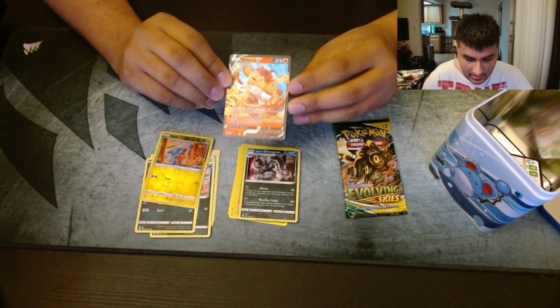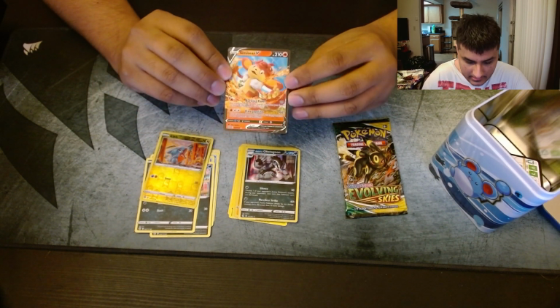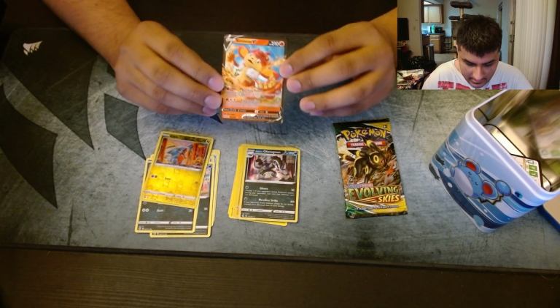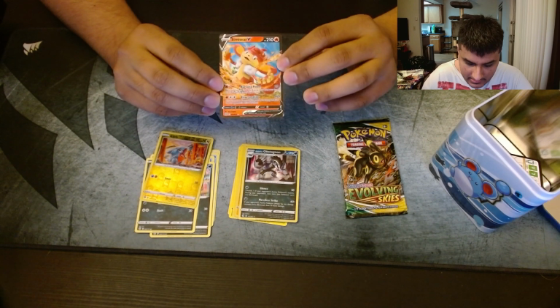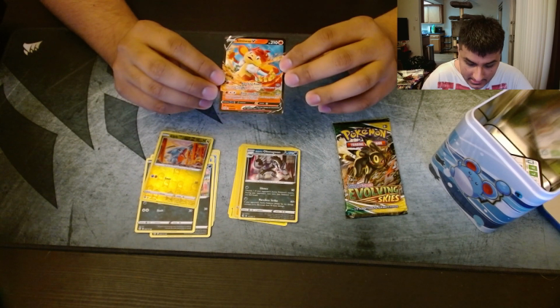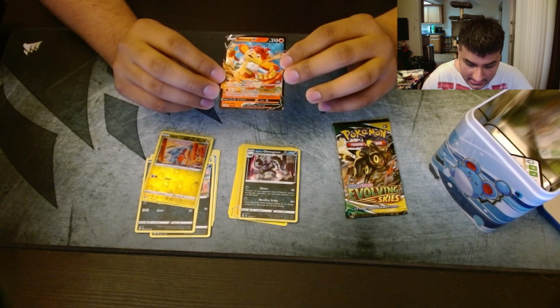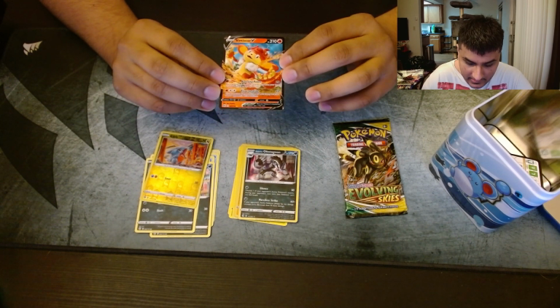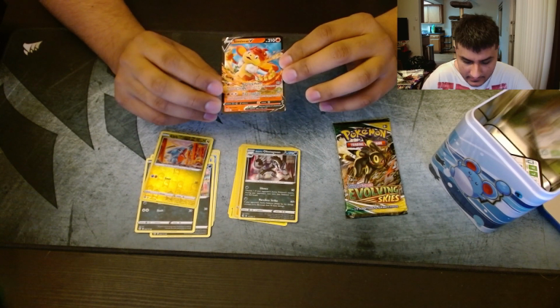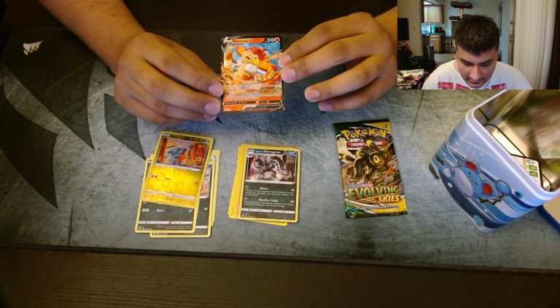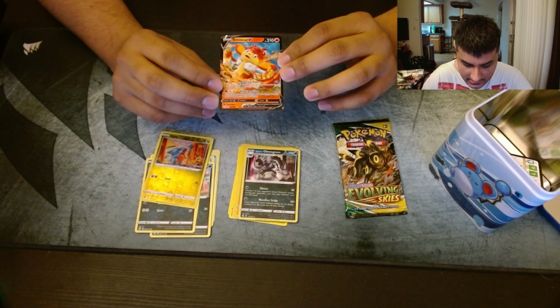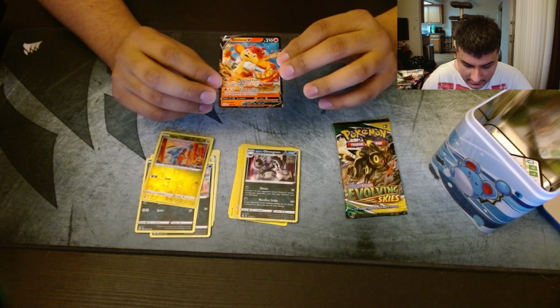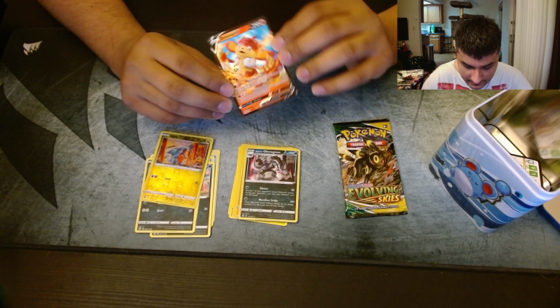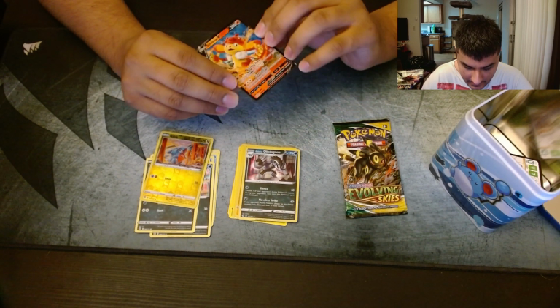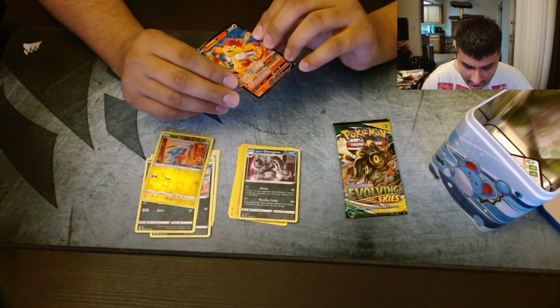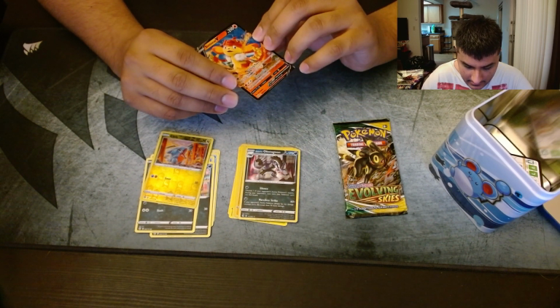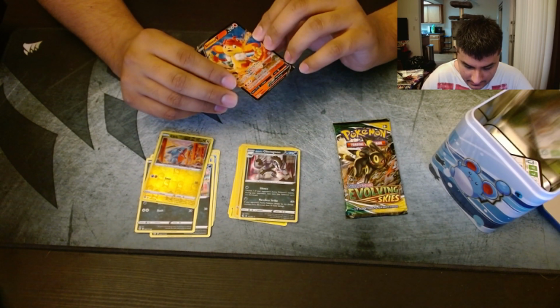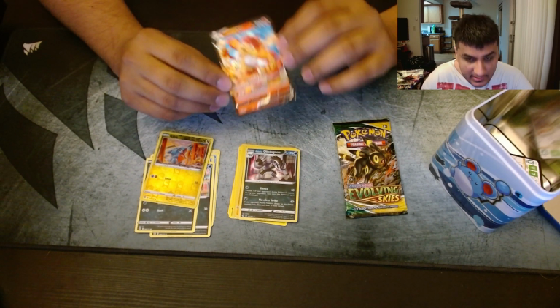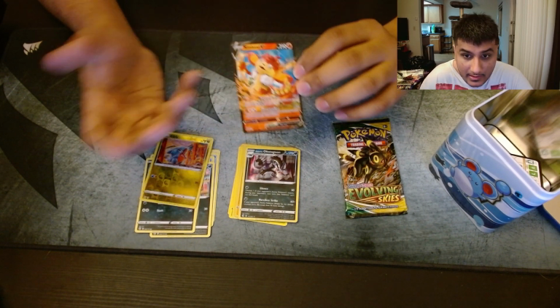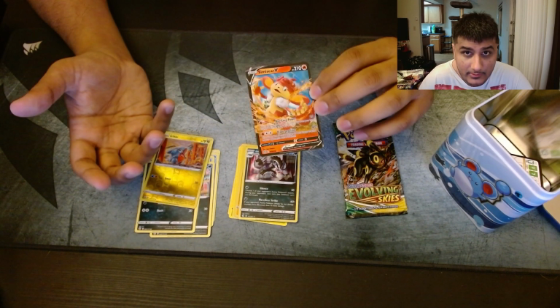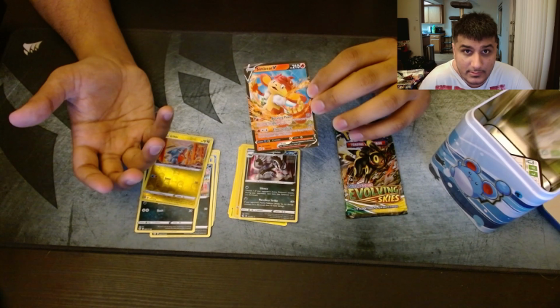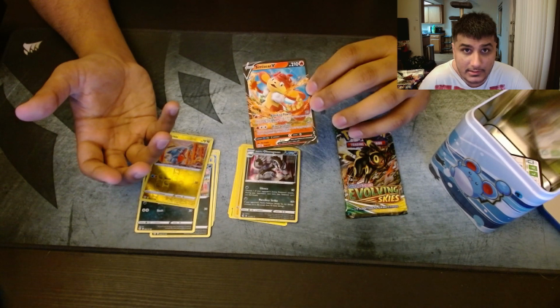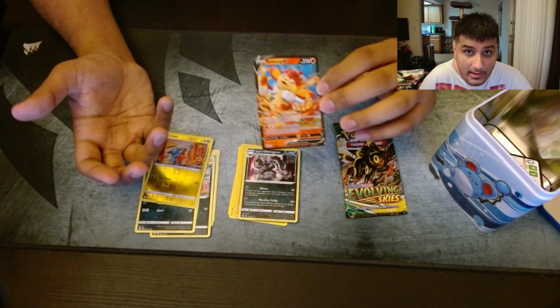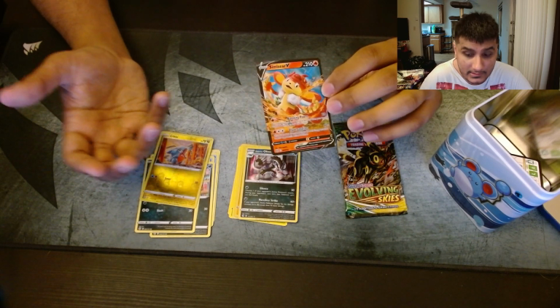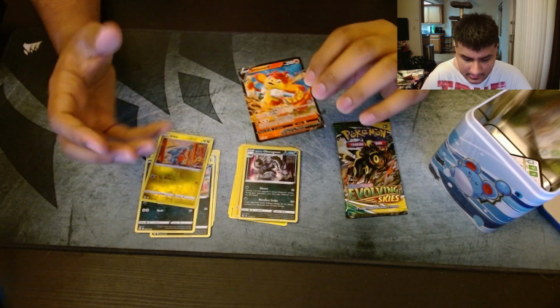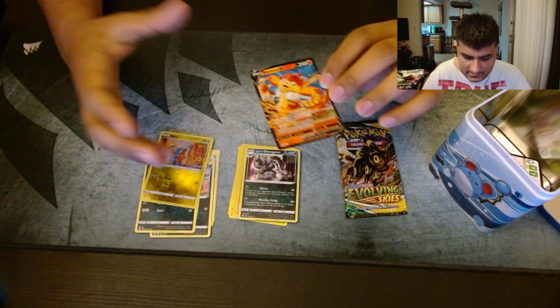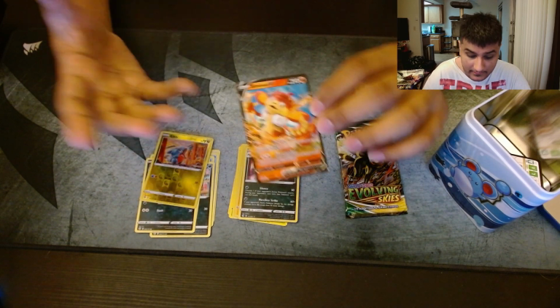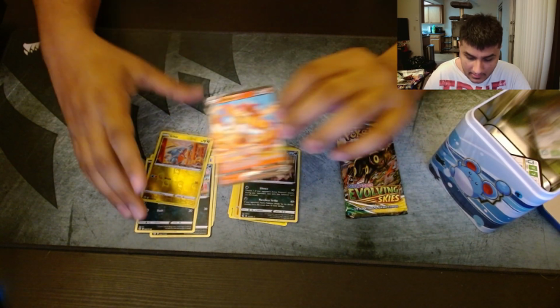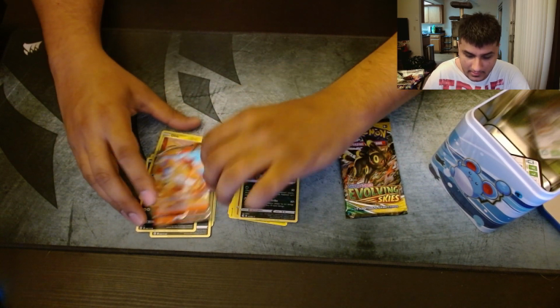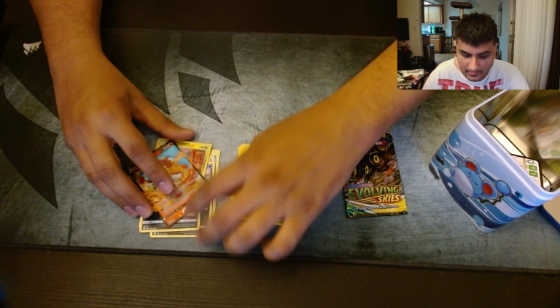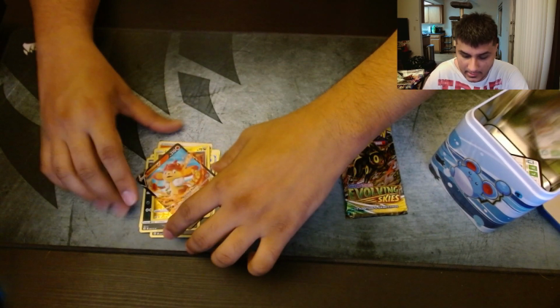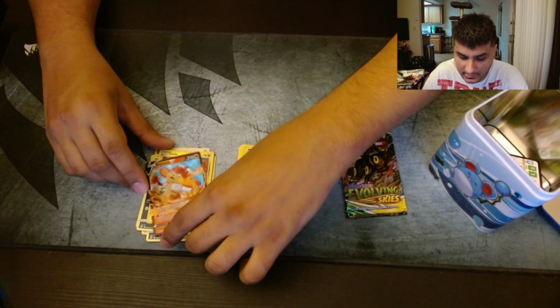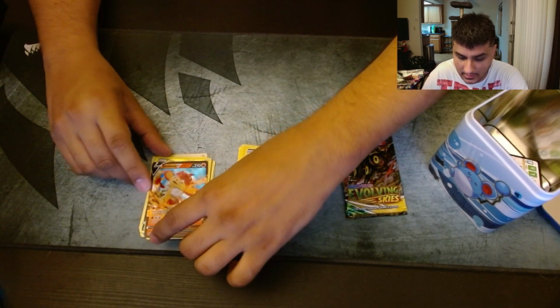I think this is the exact same V I got from Crown Zenith too. But hey, you know what, it's better than nothing — we got a V card. Much better than a holo.